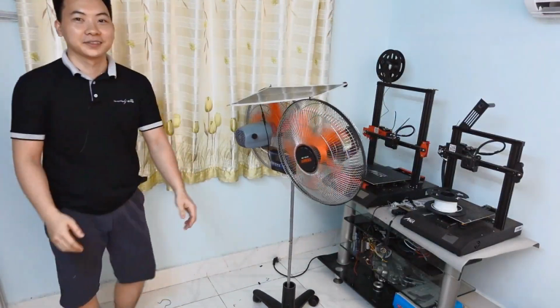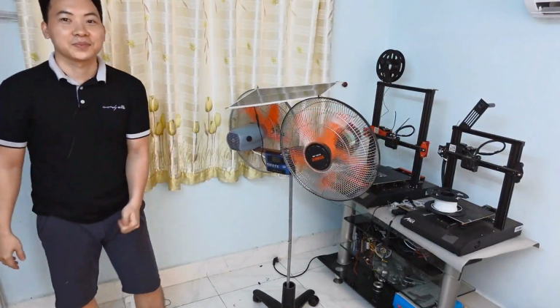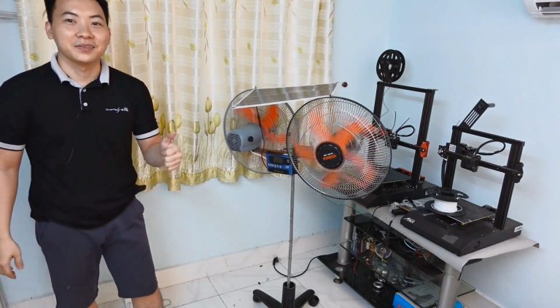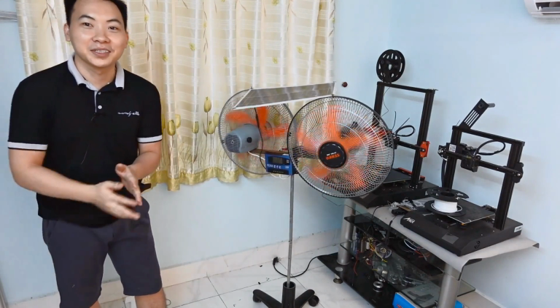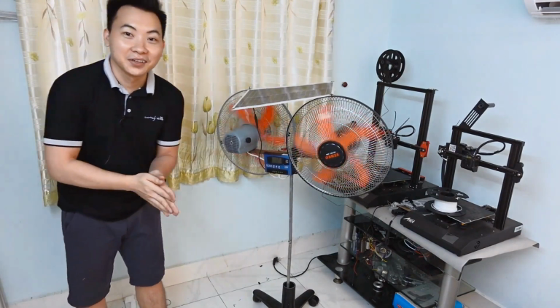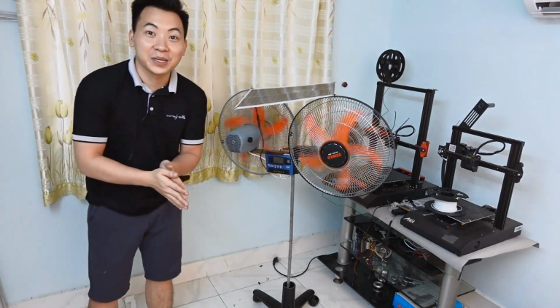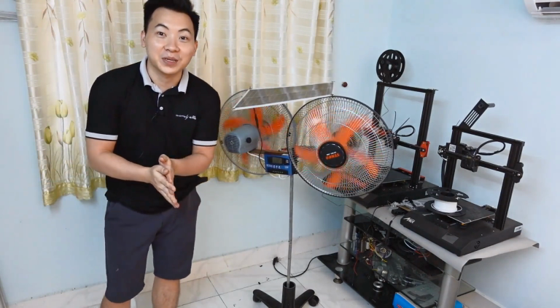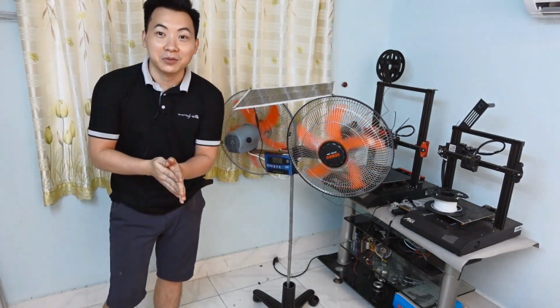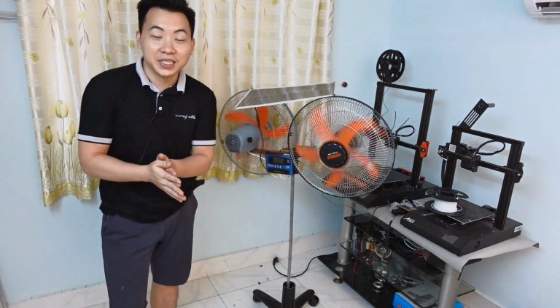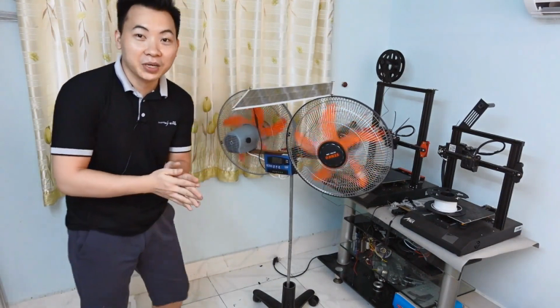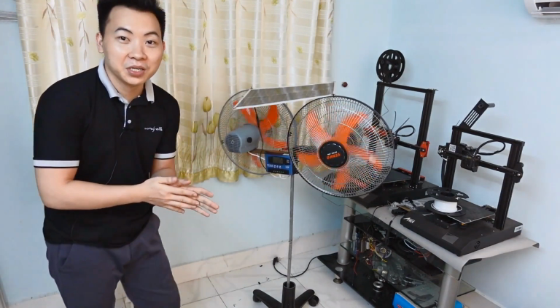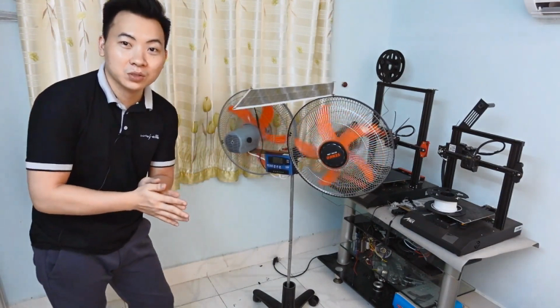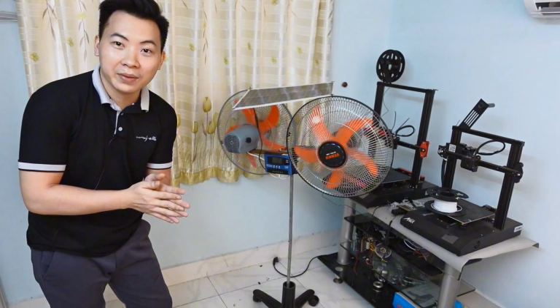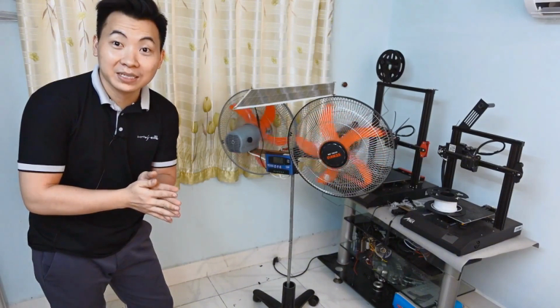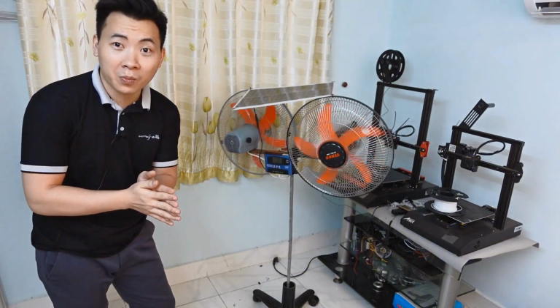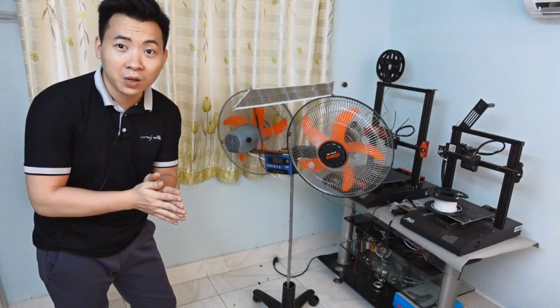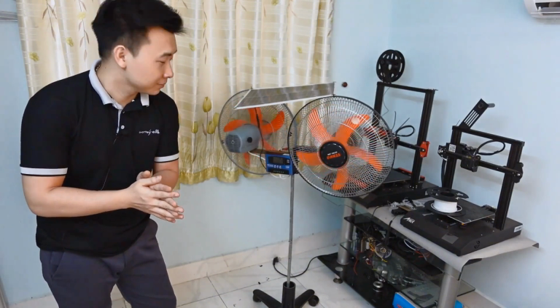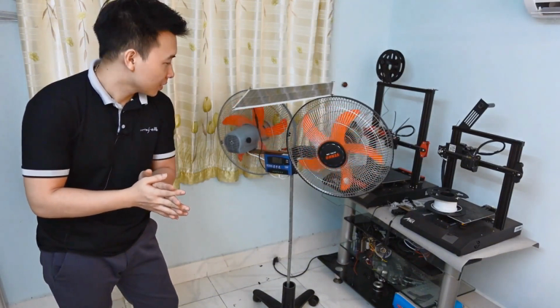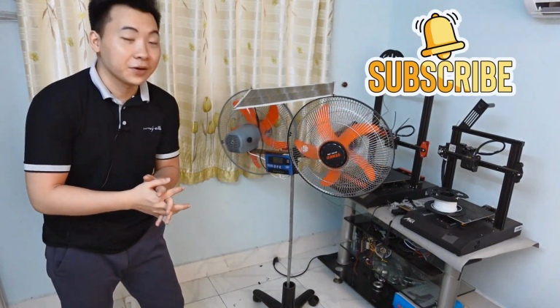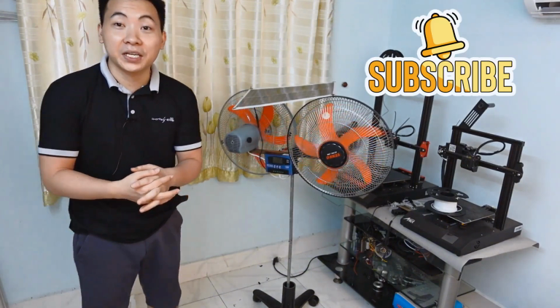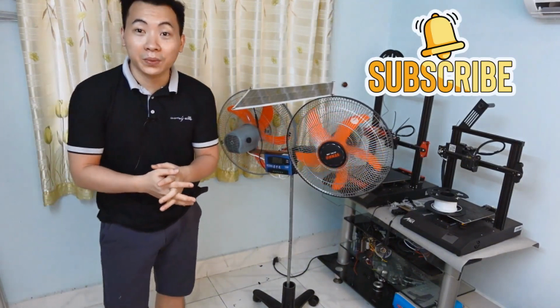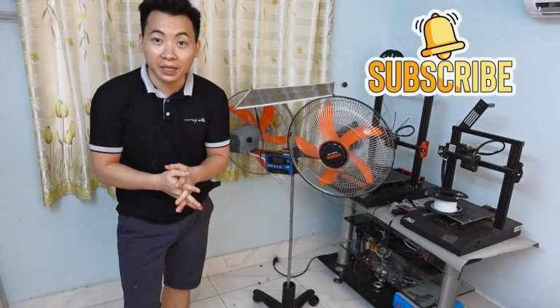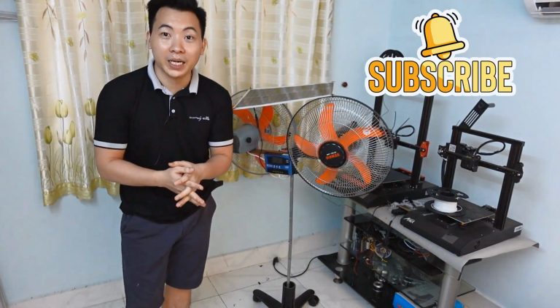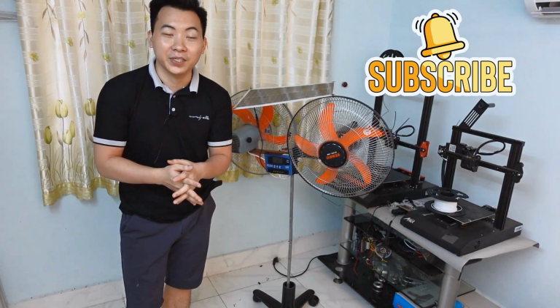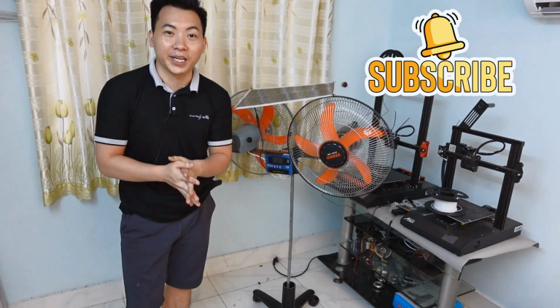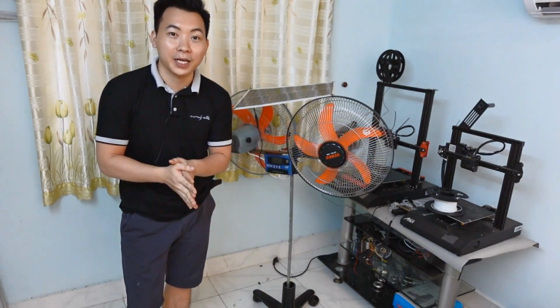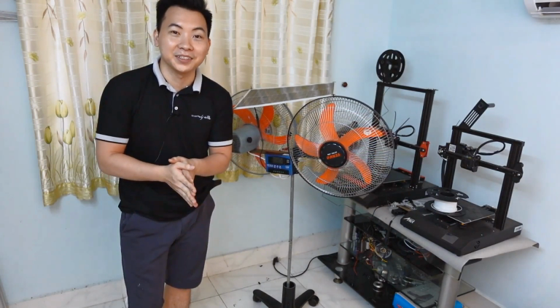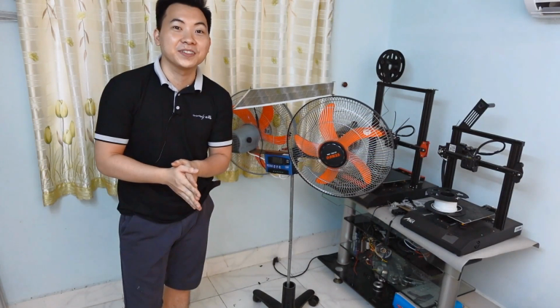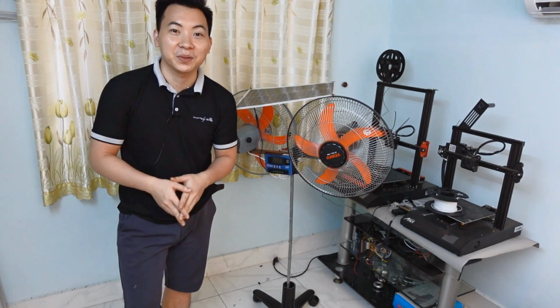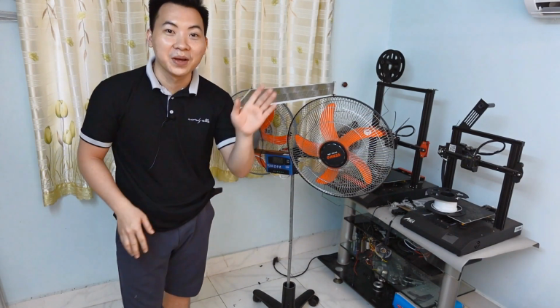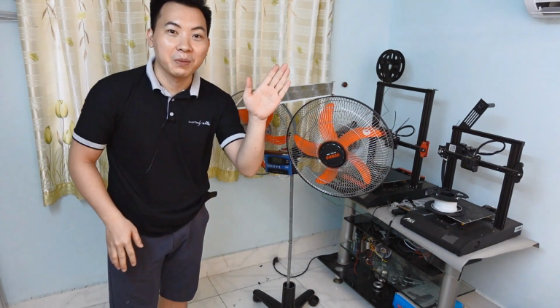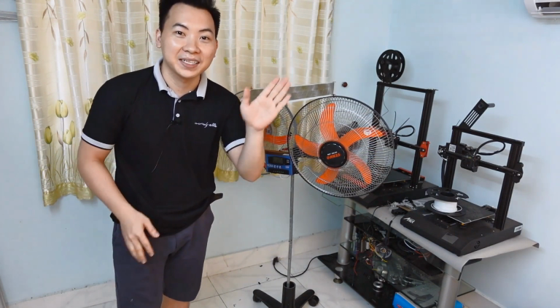Alright everyone, that wraps up today's video on building a solar-powered fan system that runs entirely on free energy. Thanks so much for watching and supporting the channel — I really appreciate each and every one of you. See you all in the next video. Take care, and bye bye.